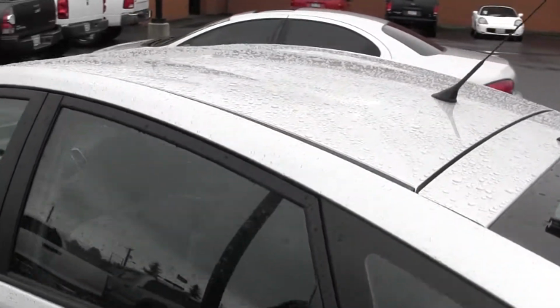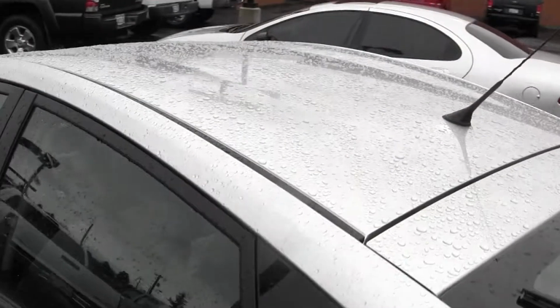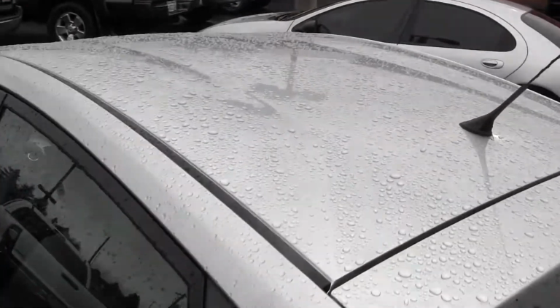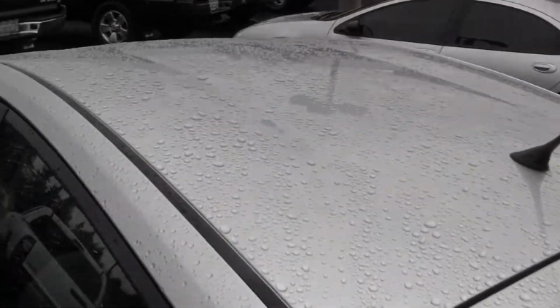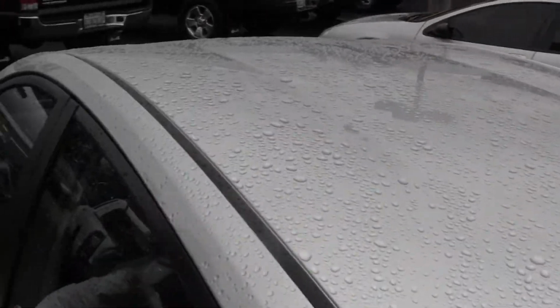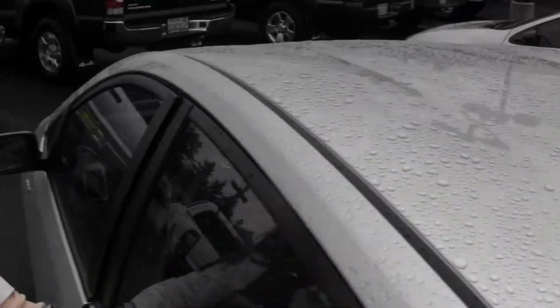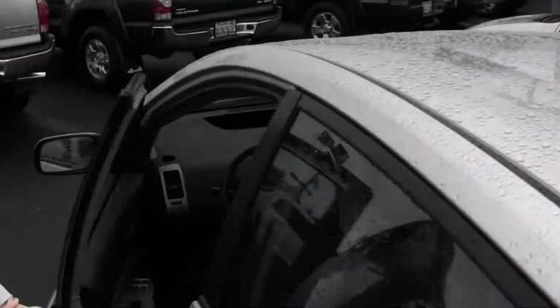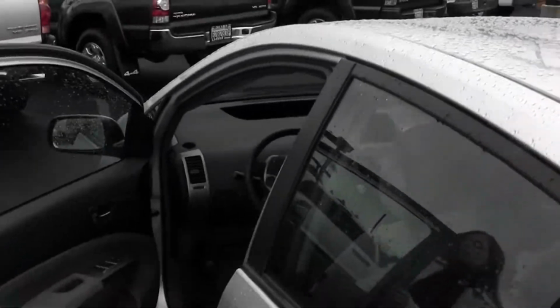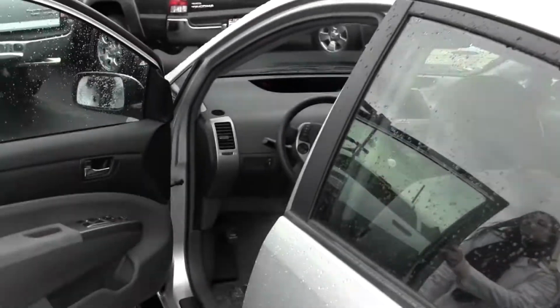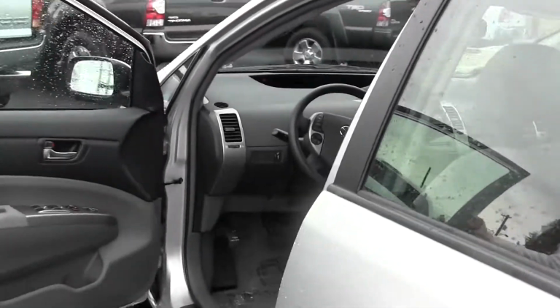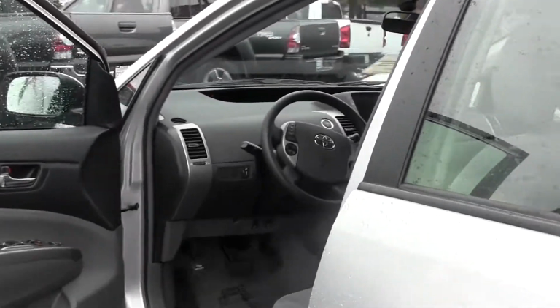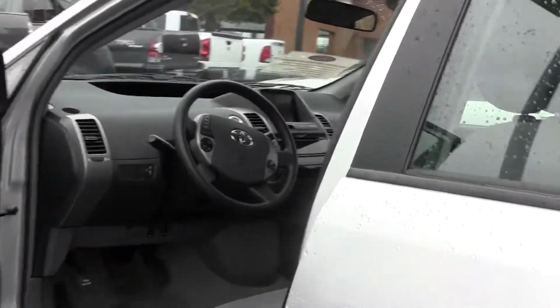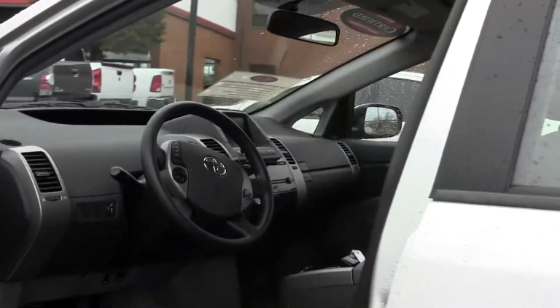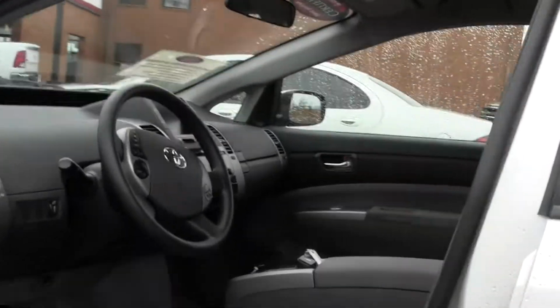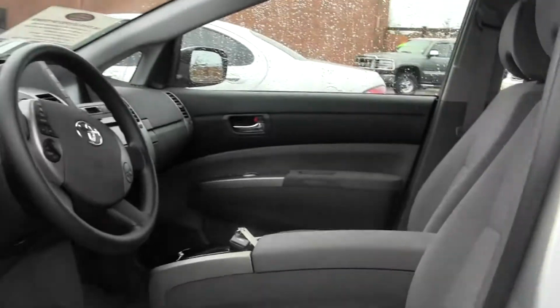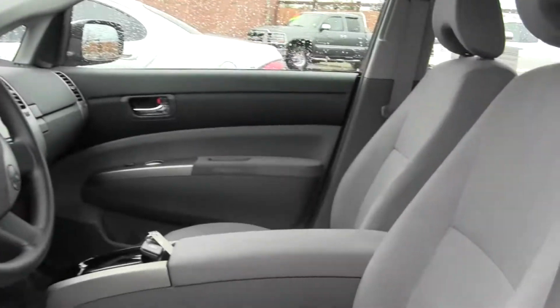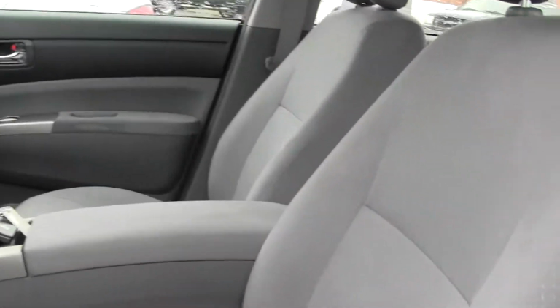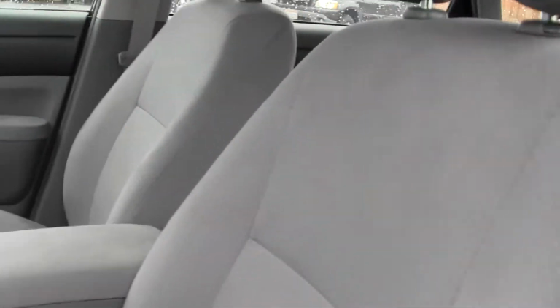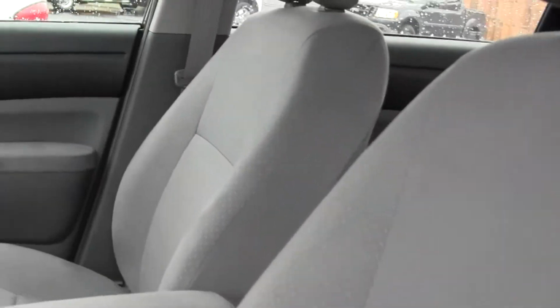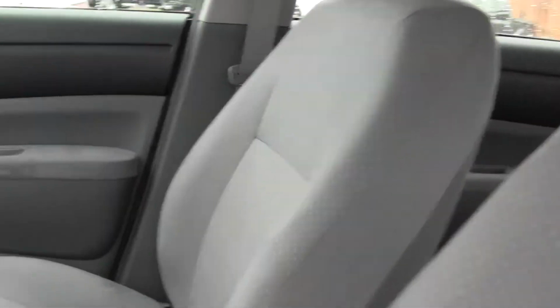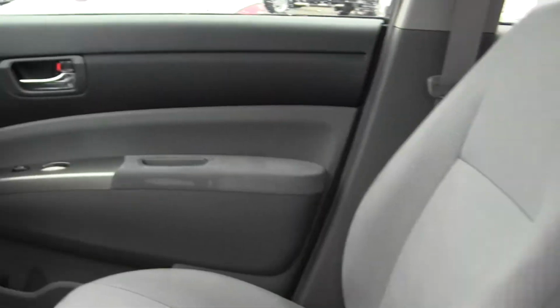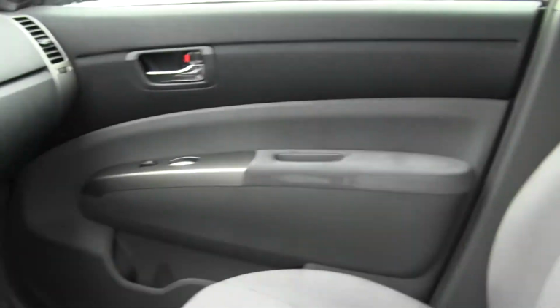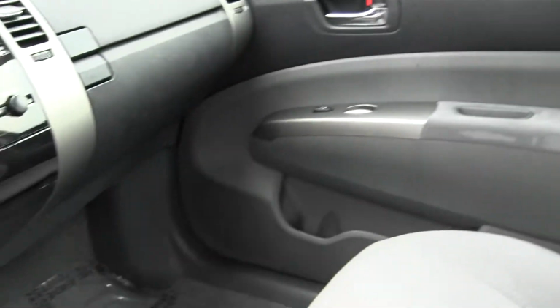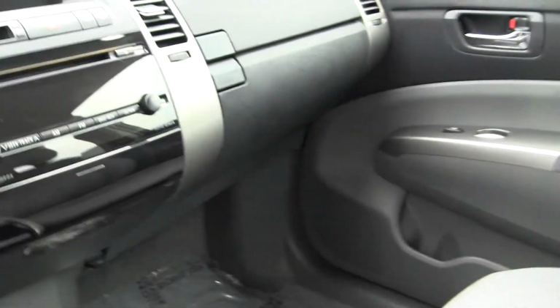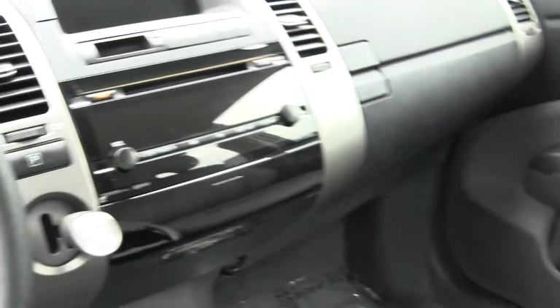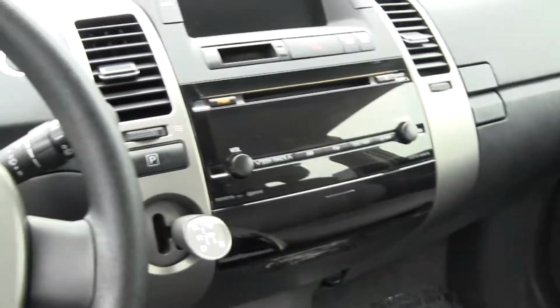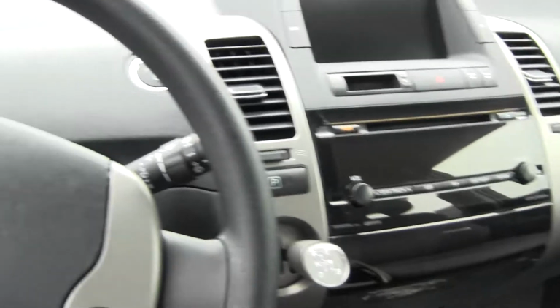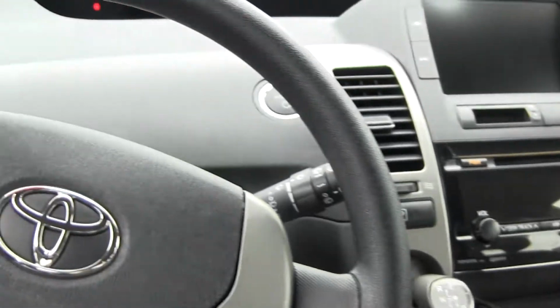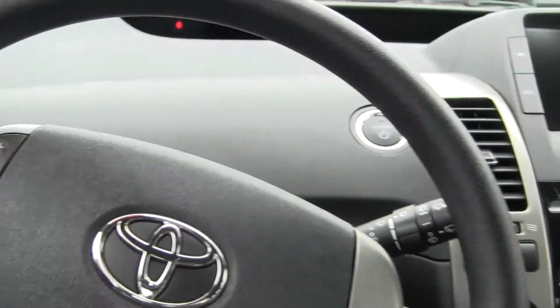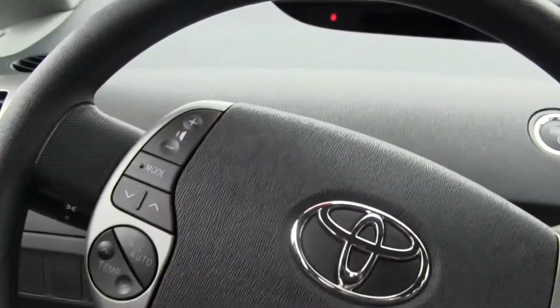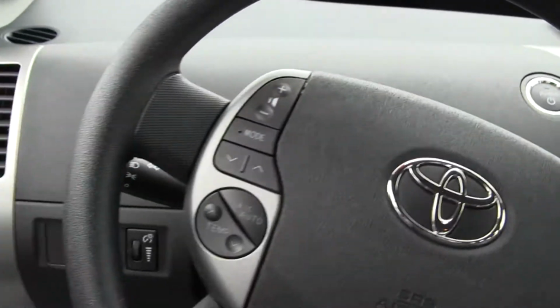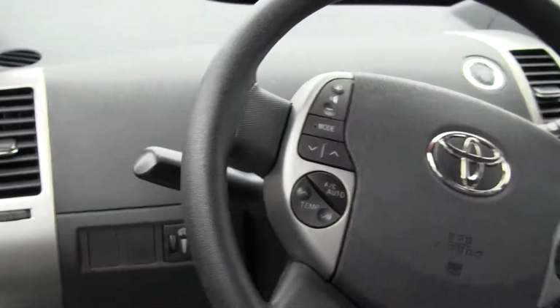Let's take a look on the inside here. Inside you have your nice cloth seating, automatic transmission, AM-FM radio with CD player and iPod integration, Bluetooth, power windows, power locks, and power mirrors.